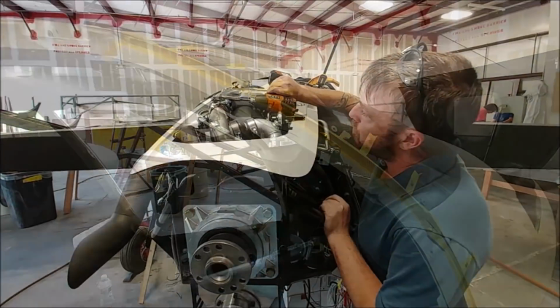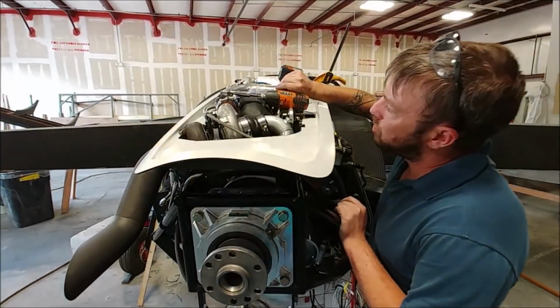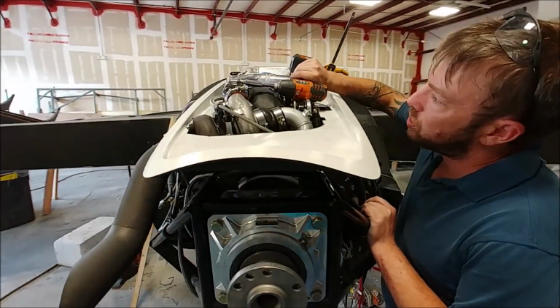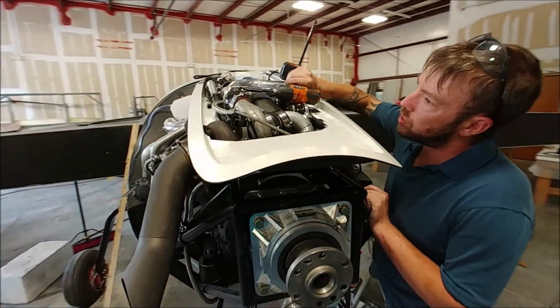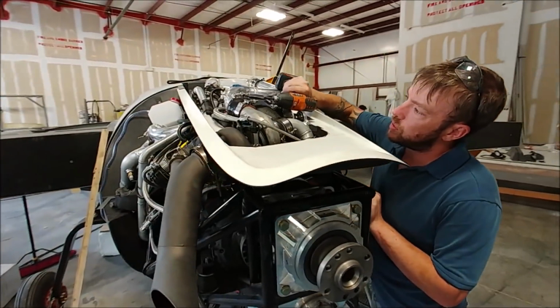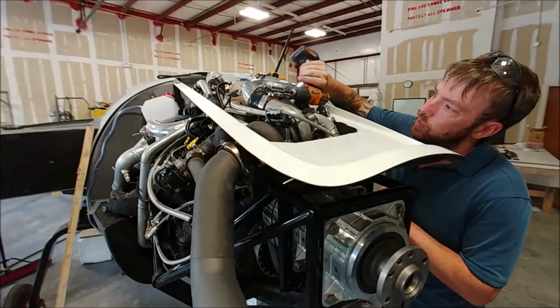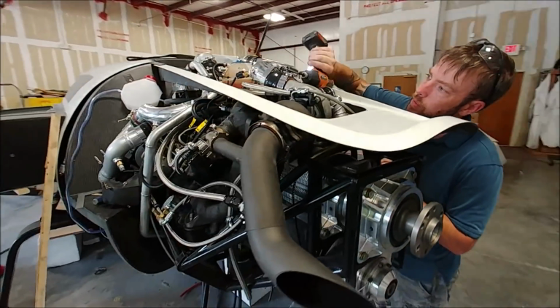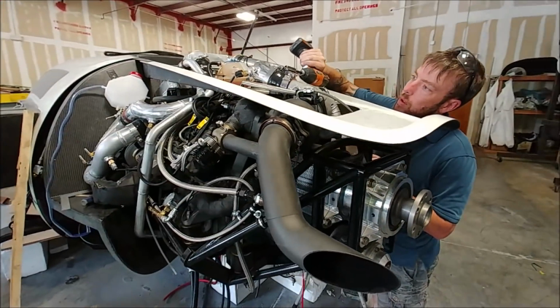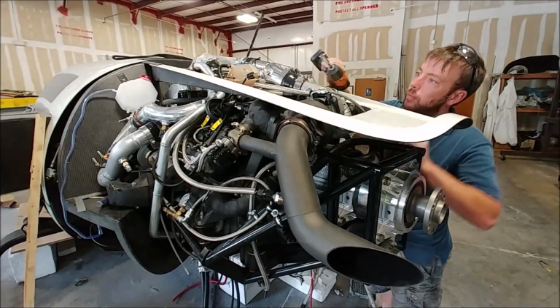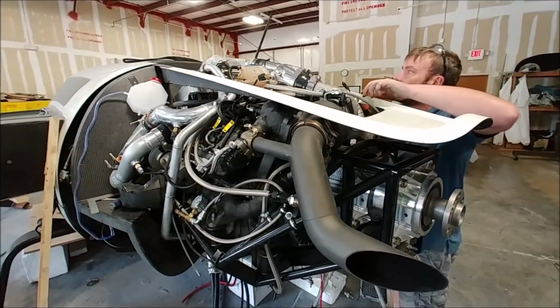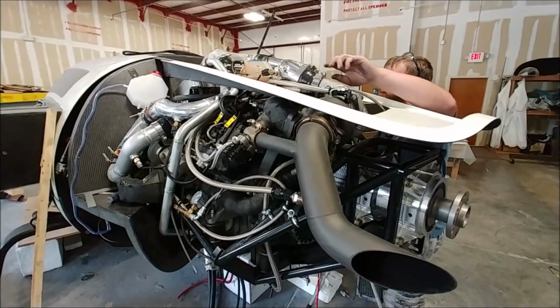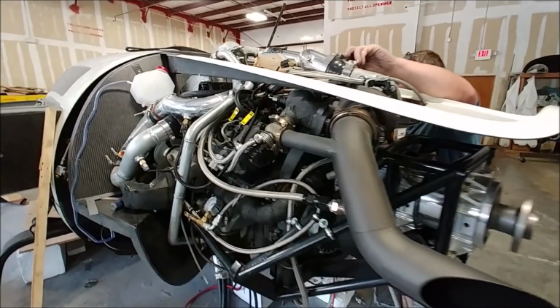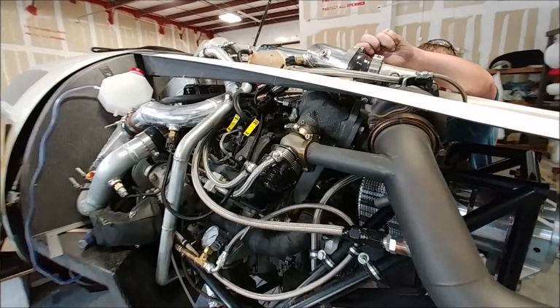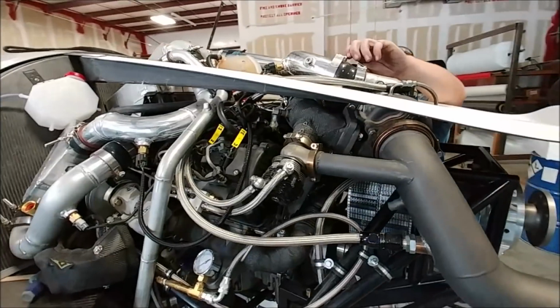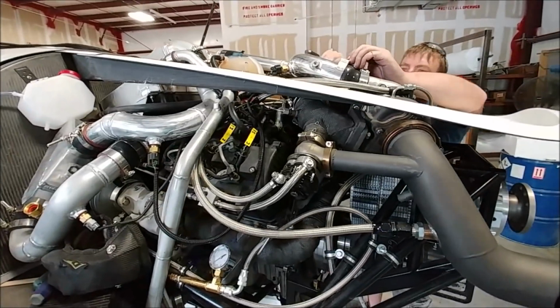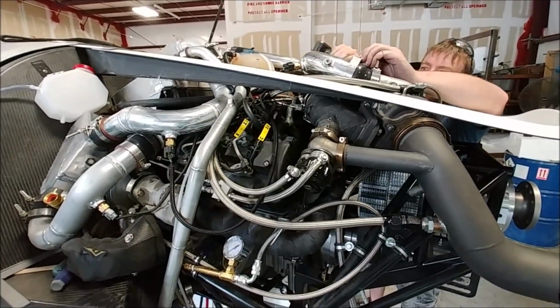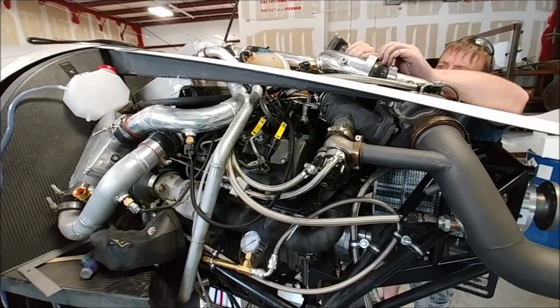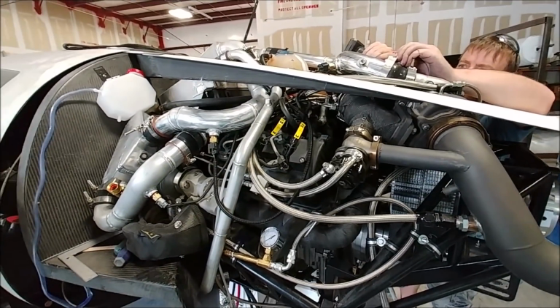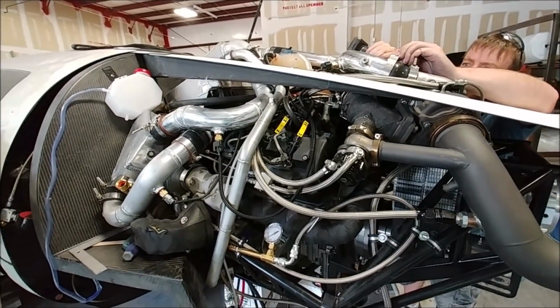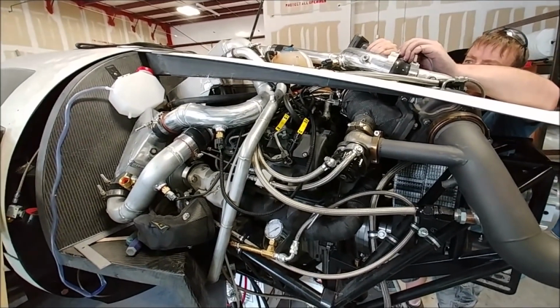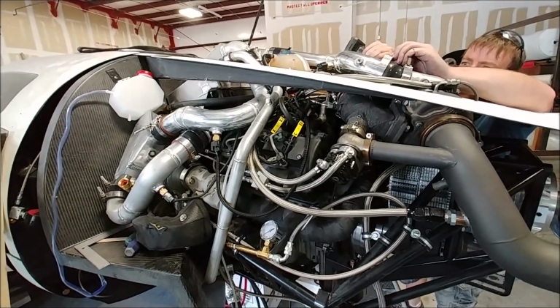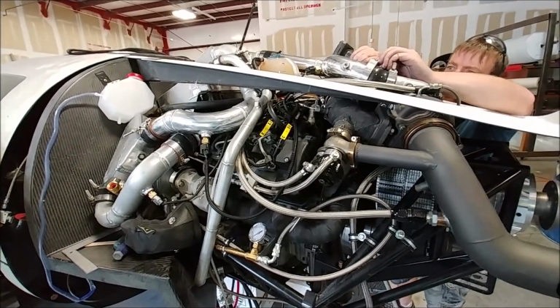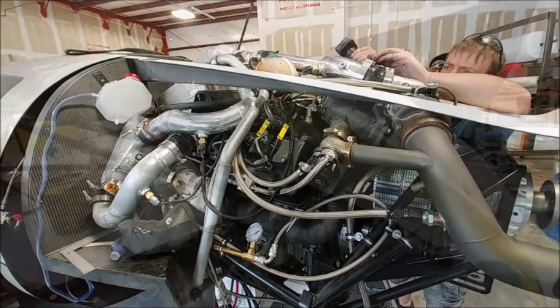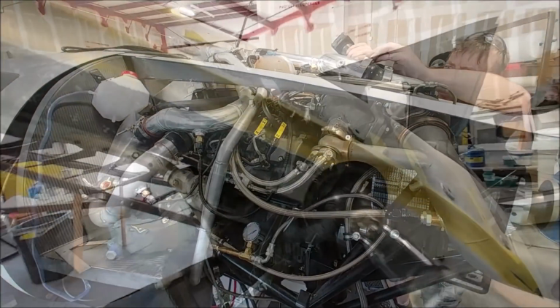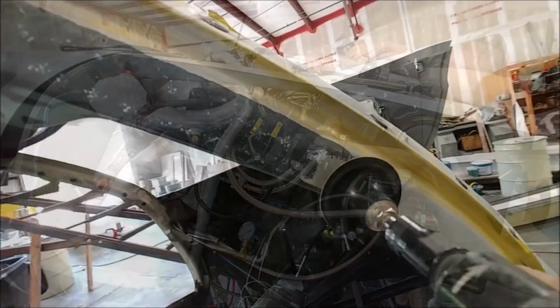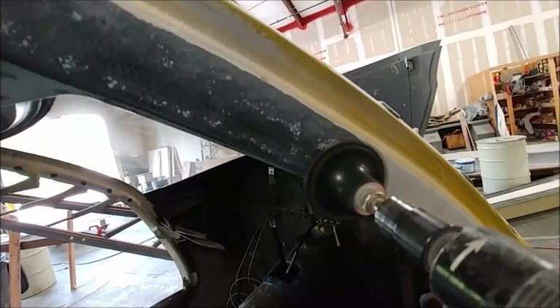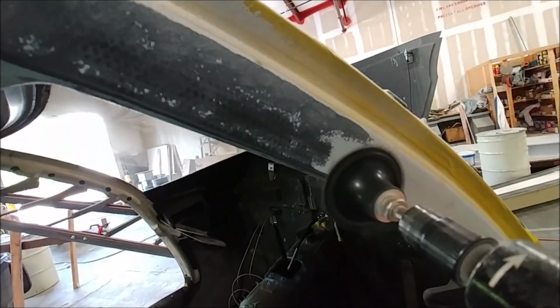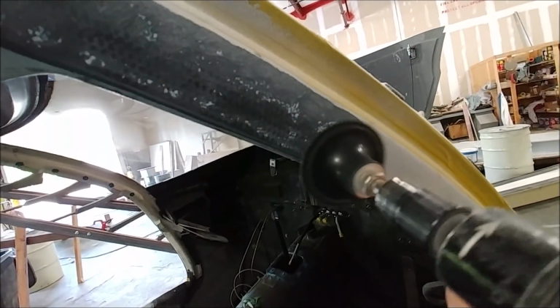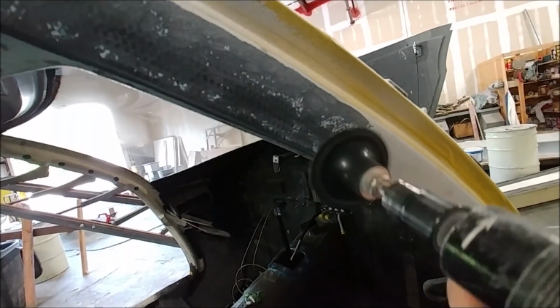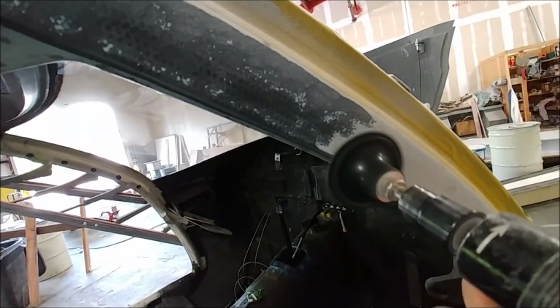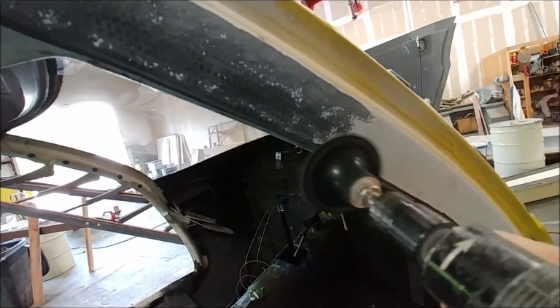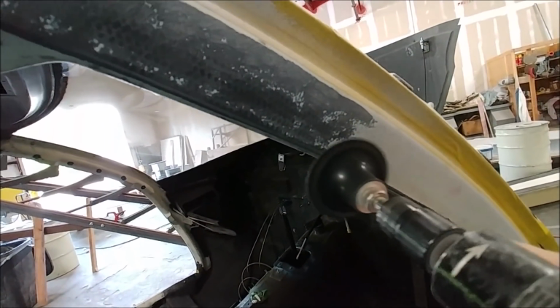Dan was in the process of locating the intake tray, and it turns out the second turbo was sitting slightly high. So he's making an adjustment to move that down, and here I'm sanding the one on the other side.